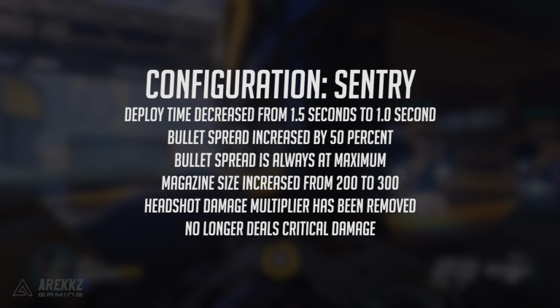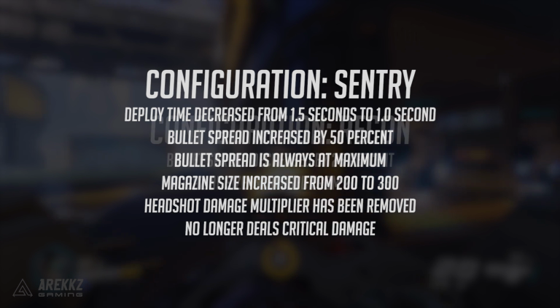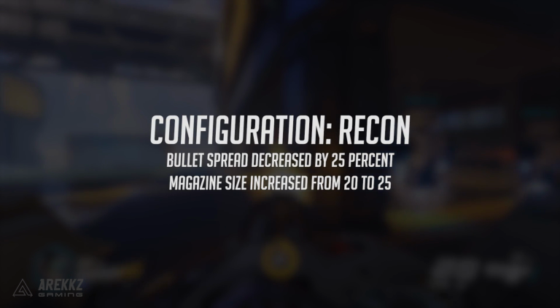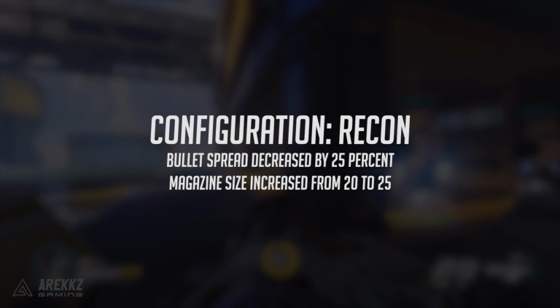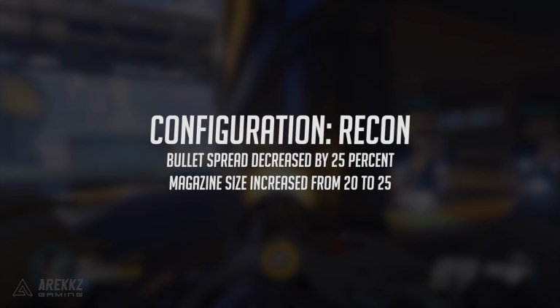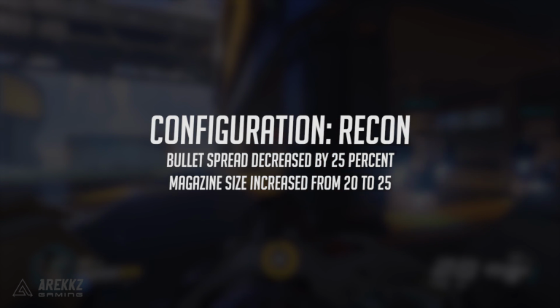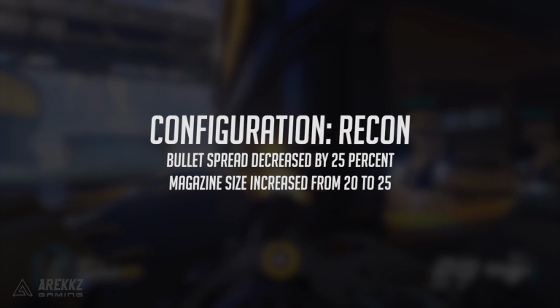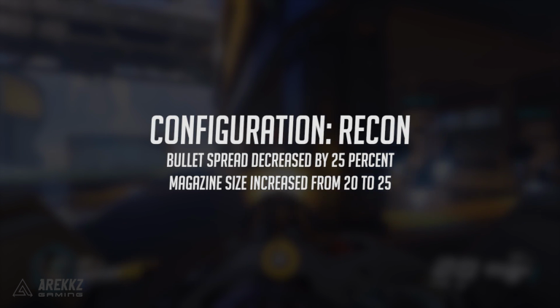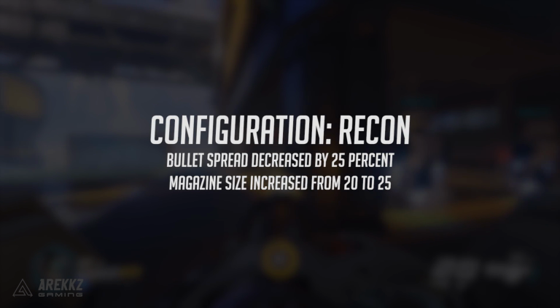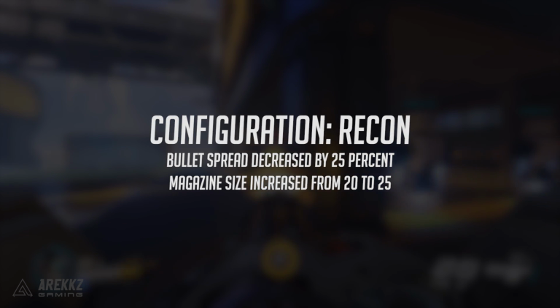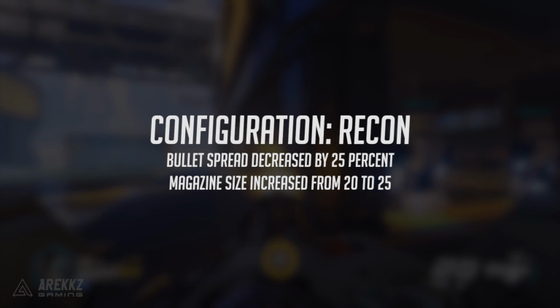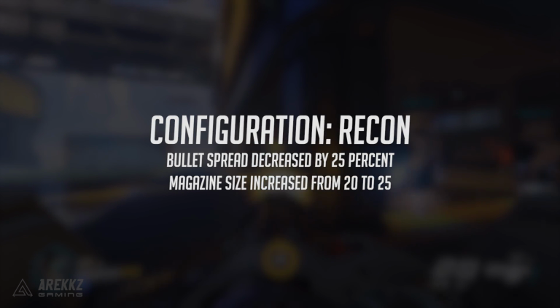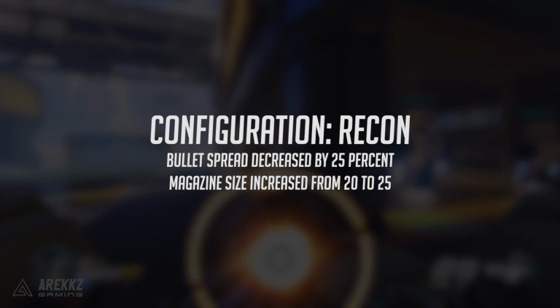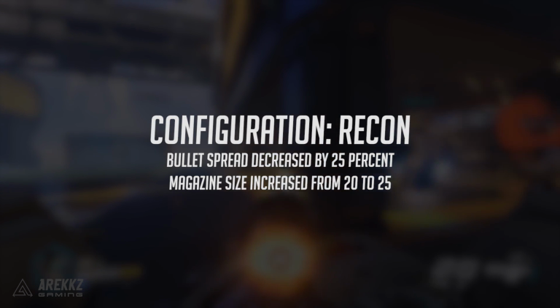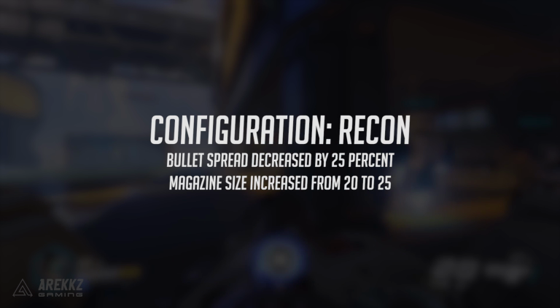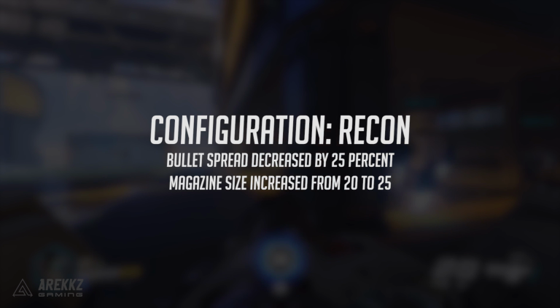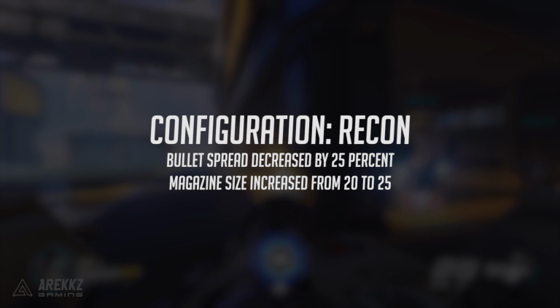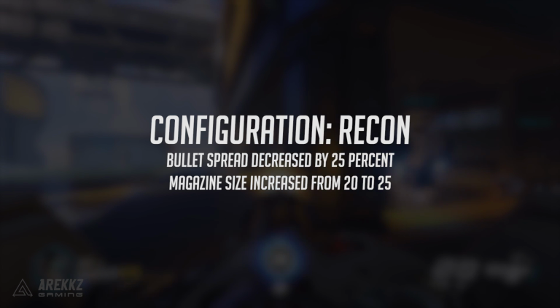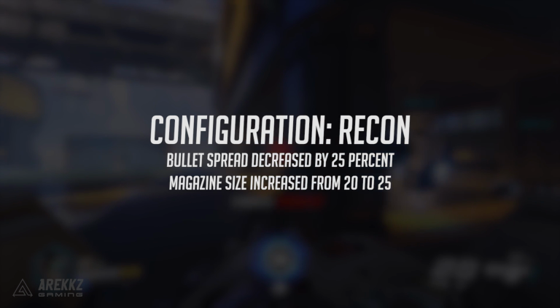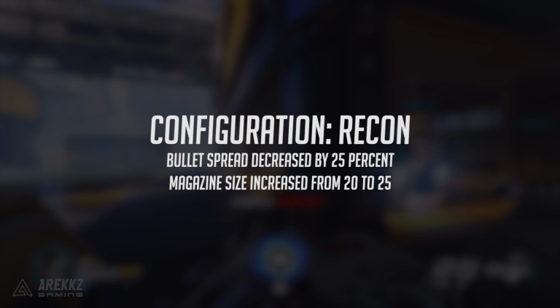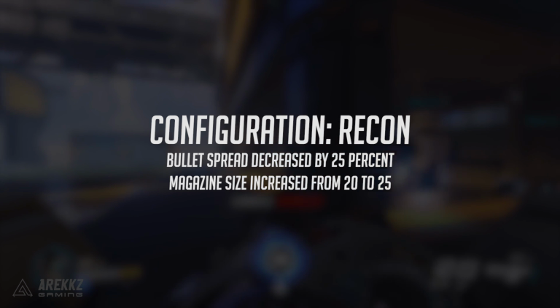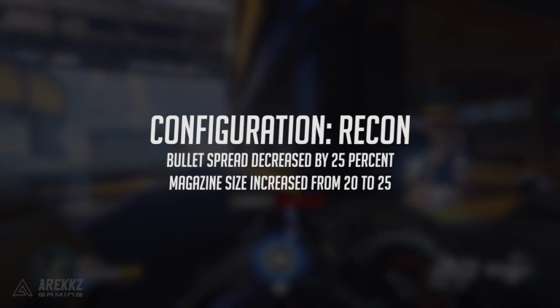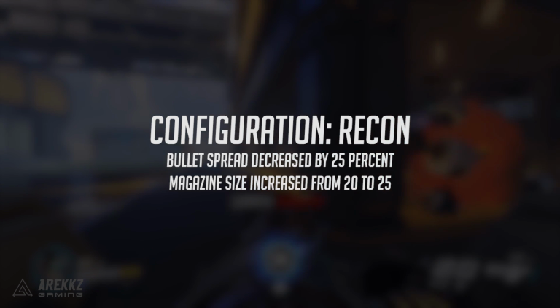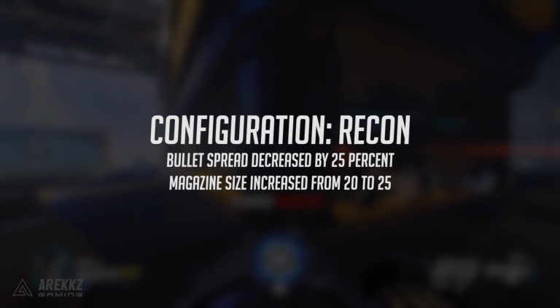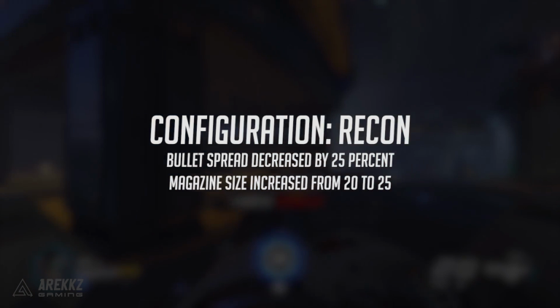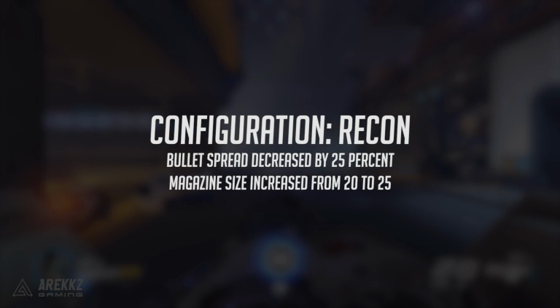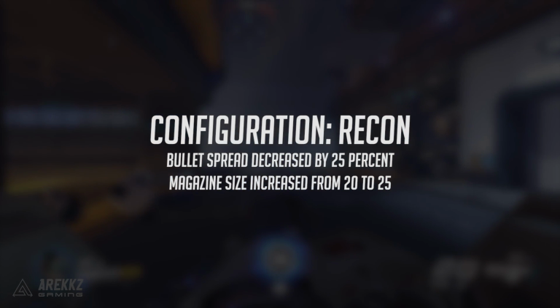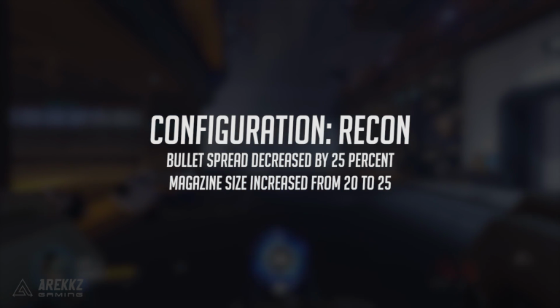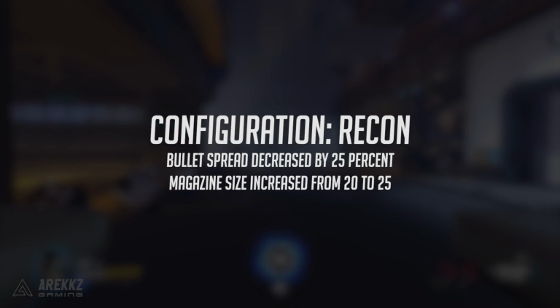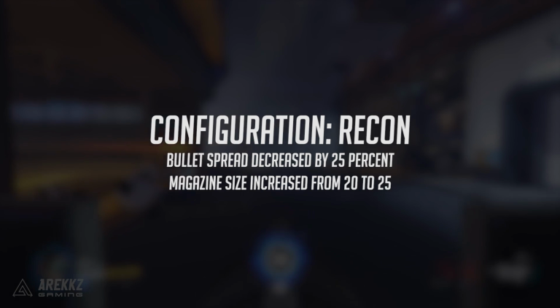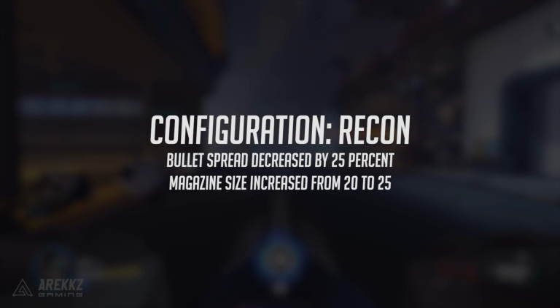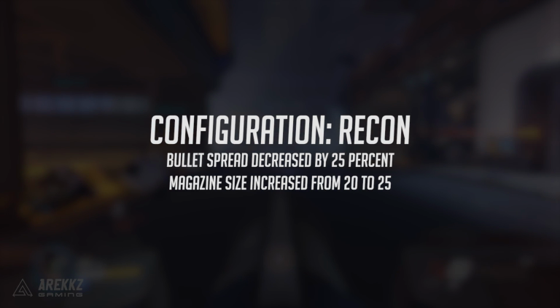As for configuration recon, whilst in this mode your bullet spread has decreased by 25%, making it a little bit easier to pick off people from slightly more extended ranges. Your magazine size has also increased from 20 to 25.